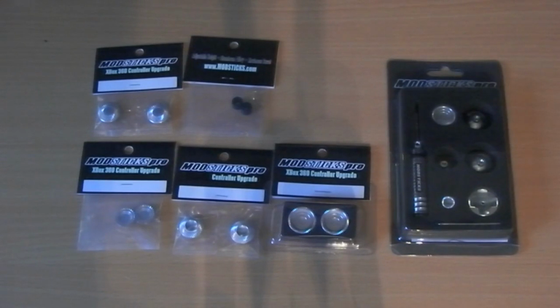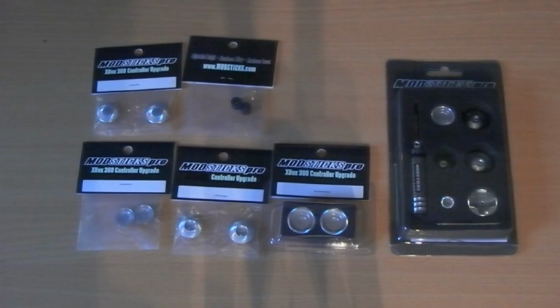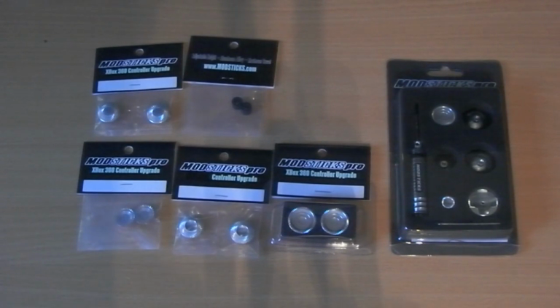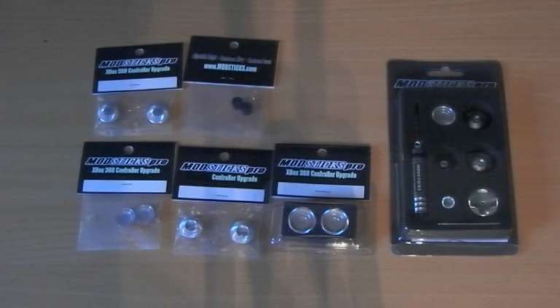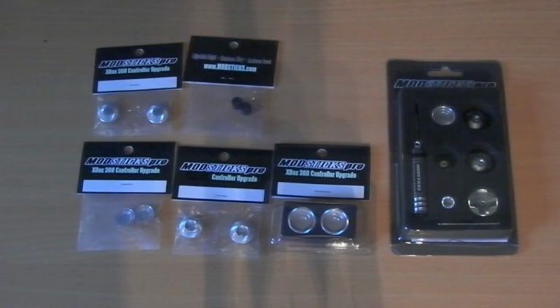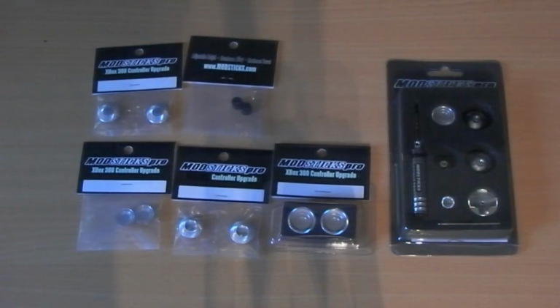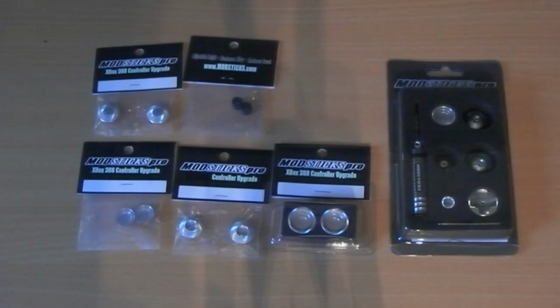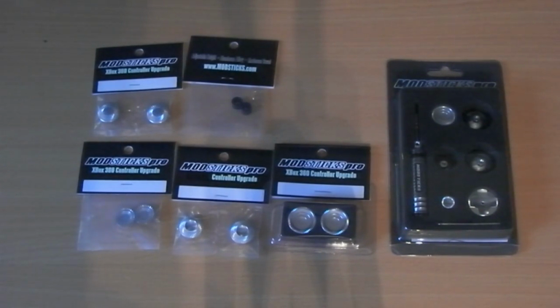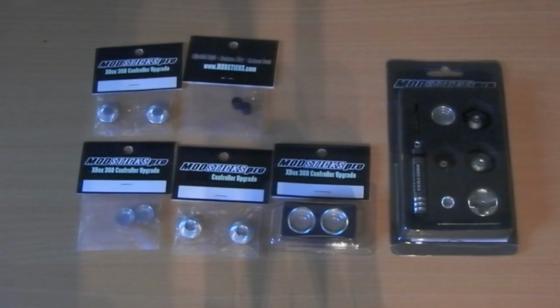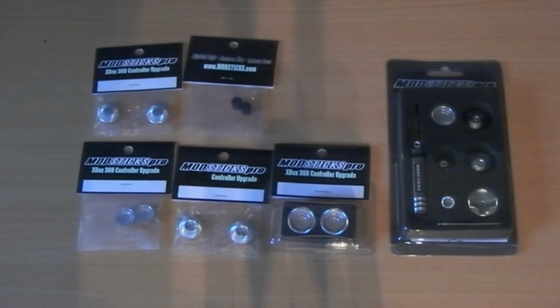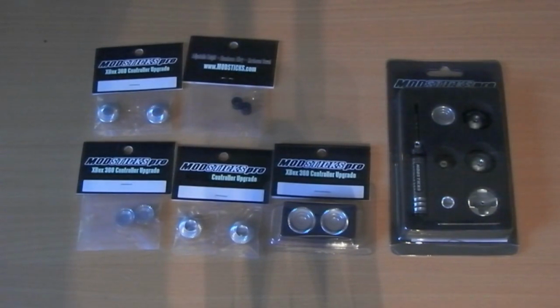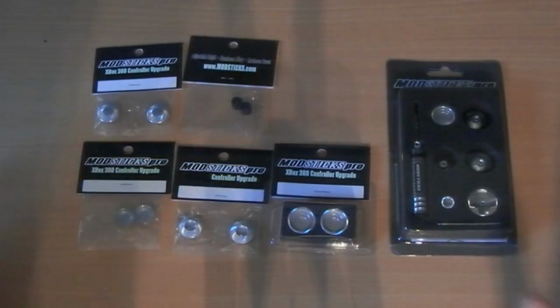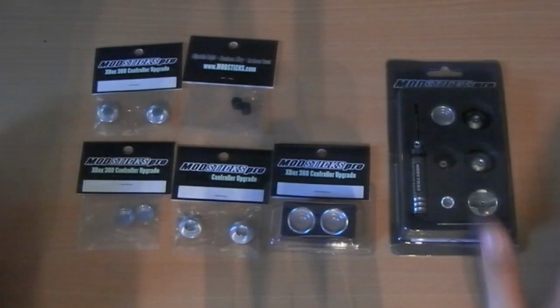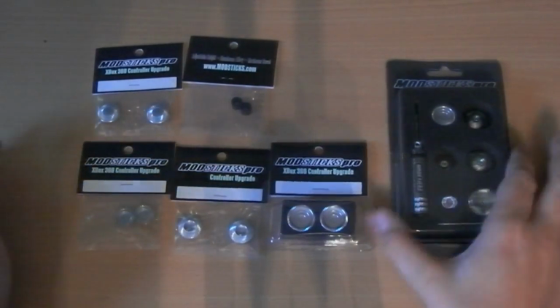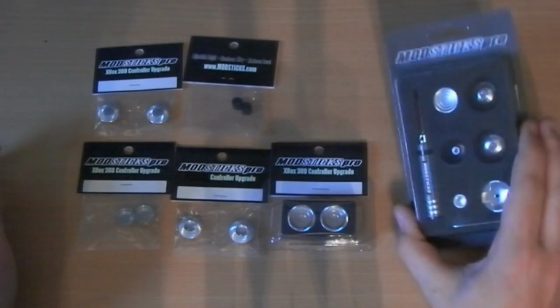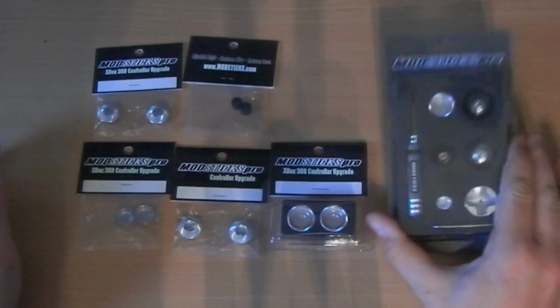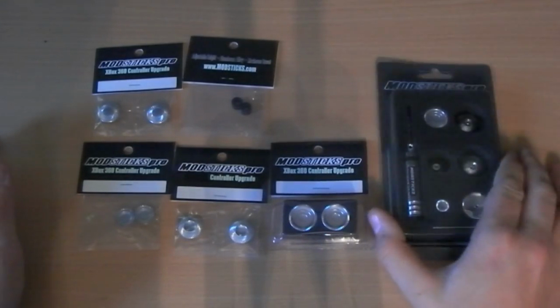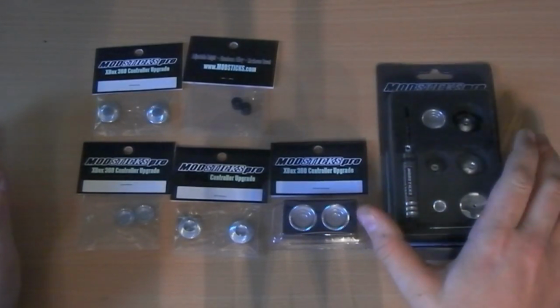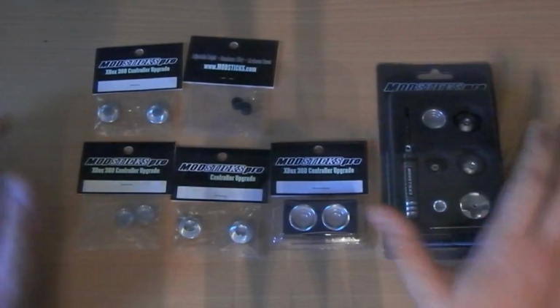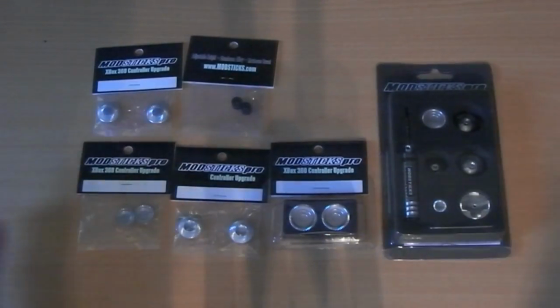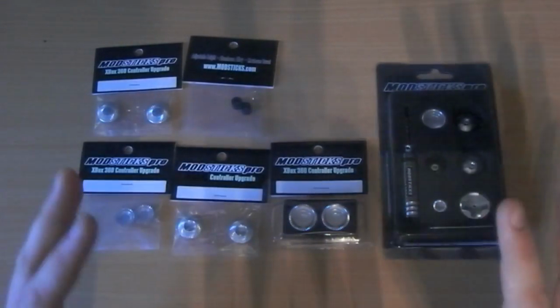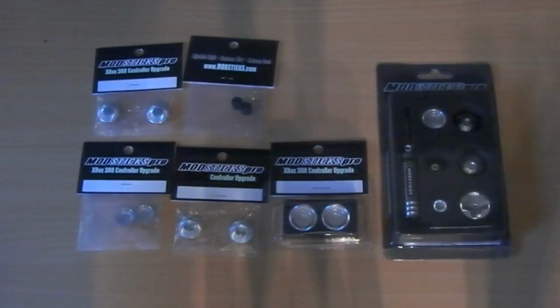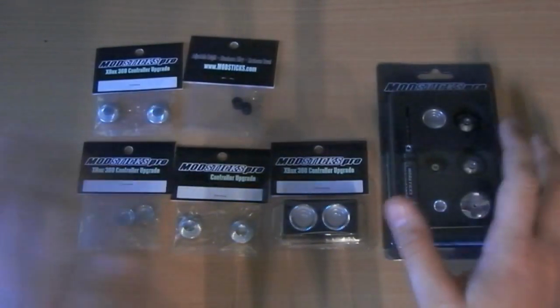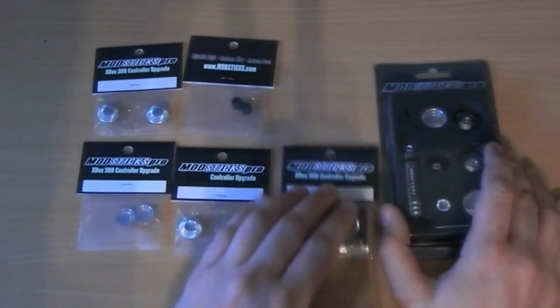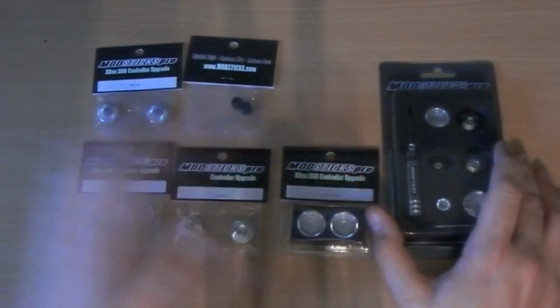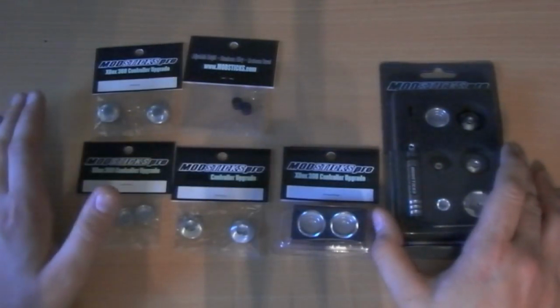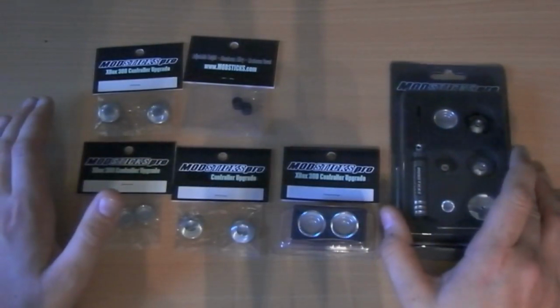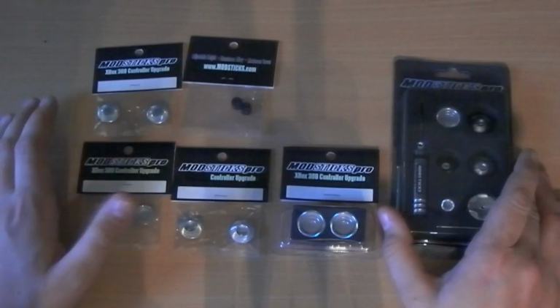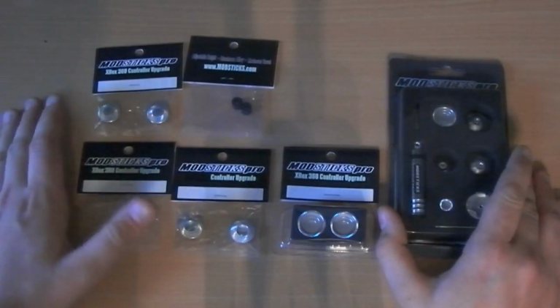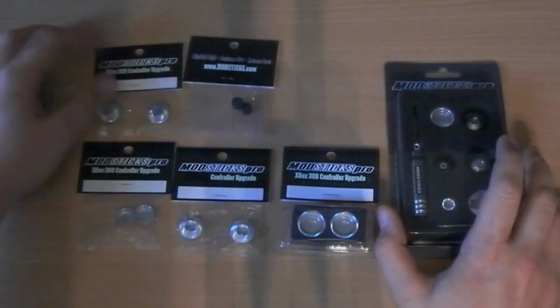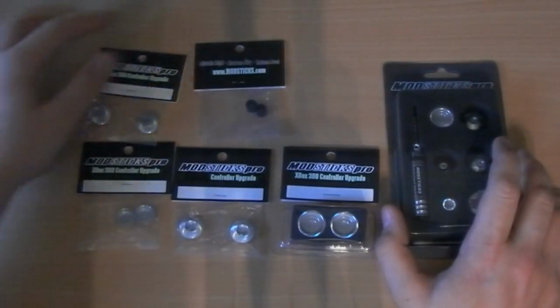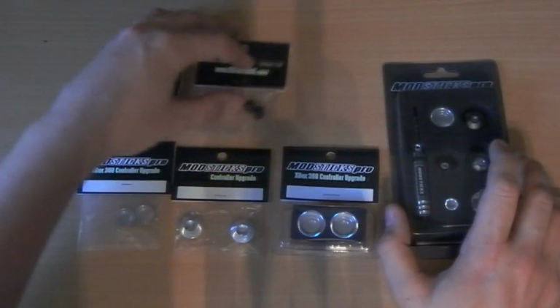Welcome back to The Review Show. It's been a week since I've had anything to look at - I've been on holiday. But today I welcome you back, and what I've got here is something really interesting.